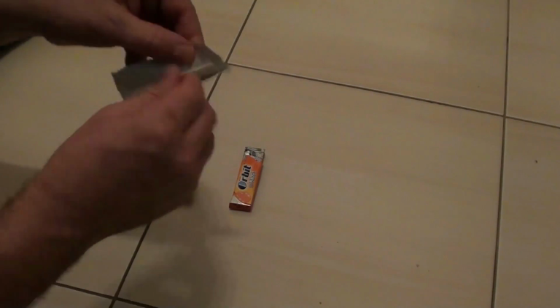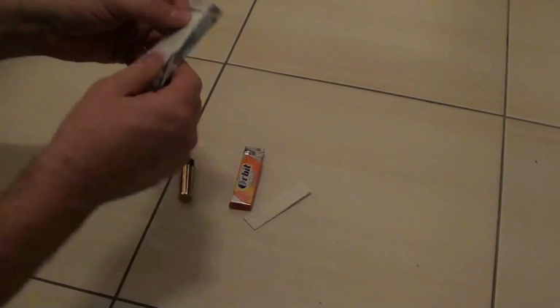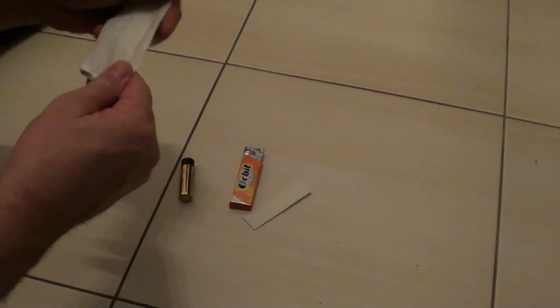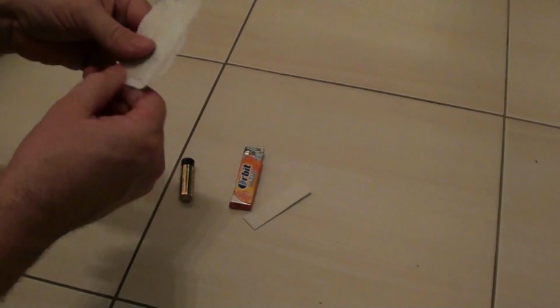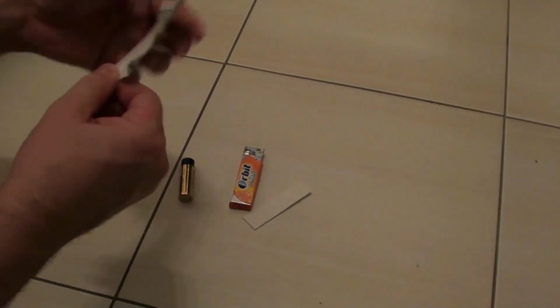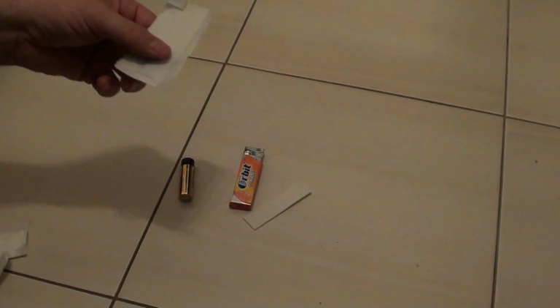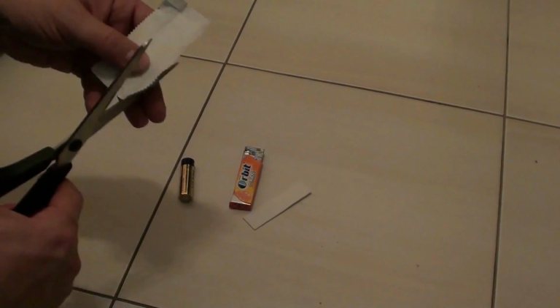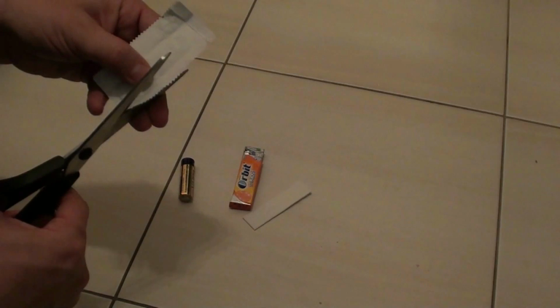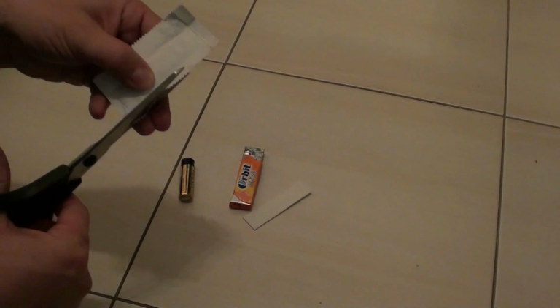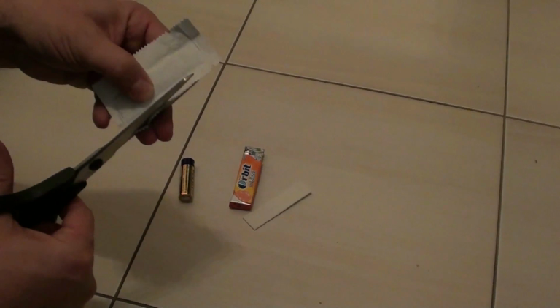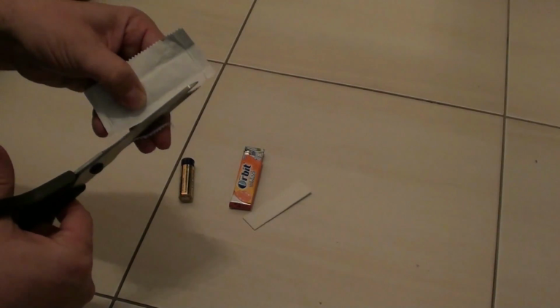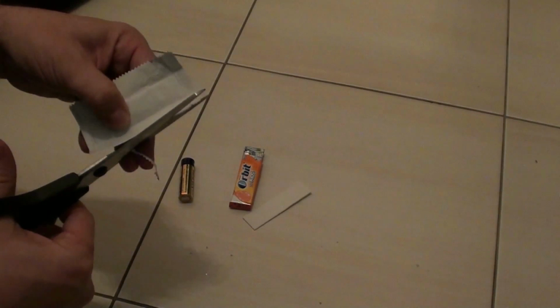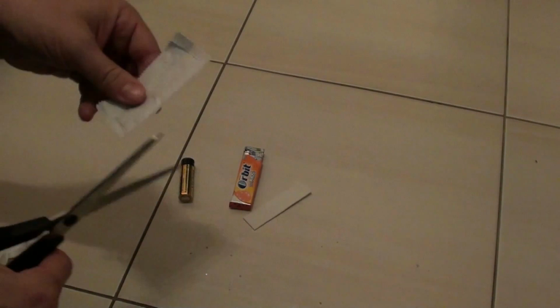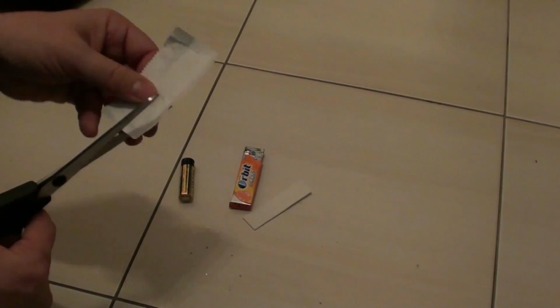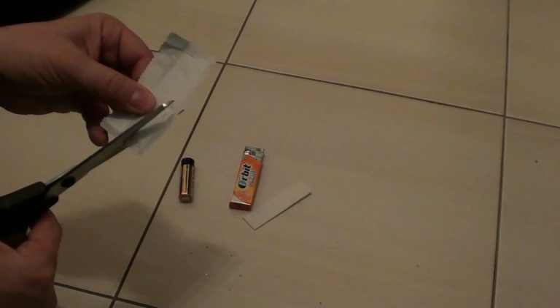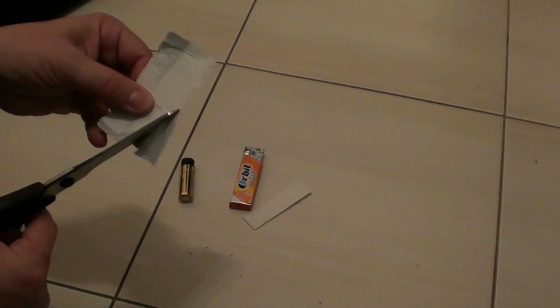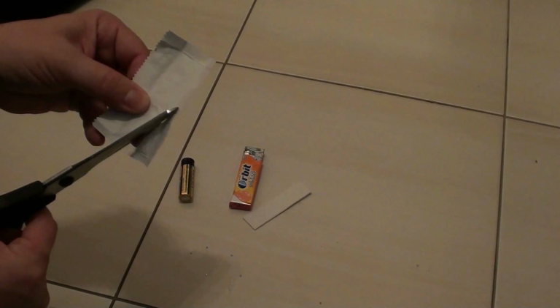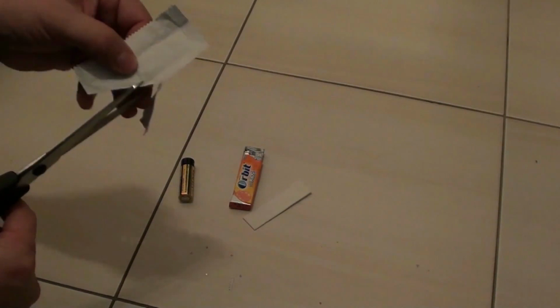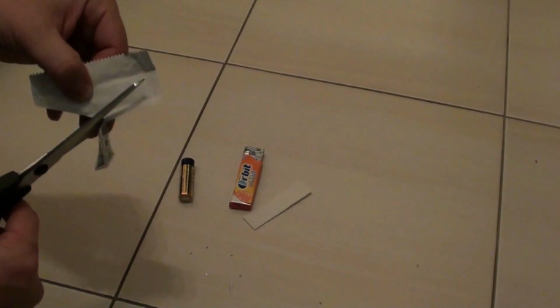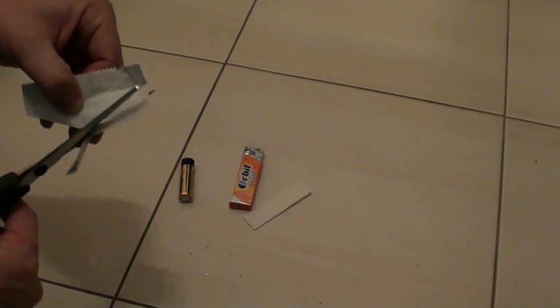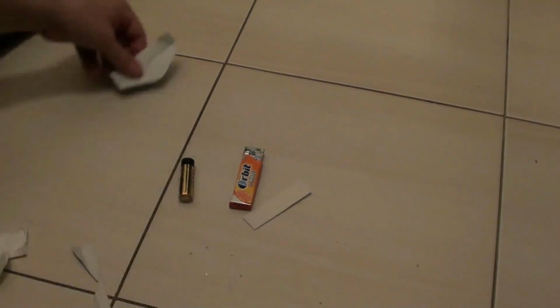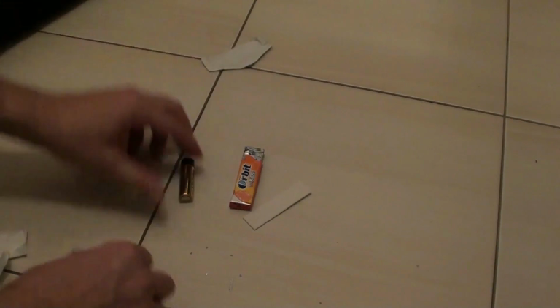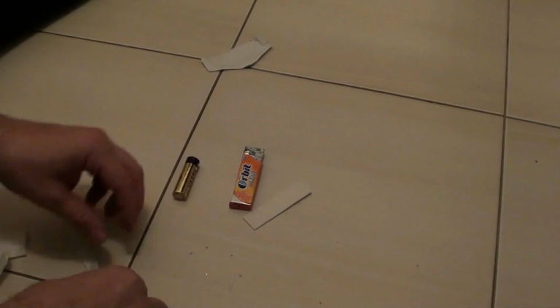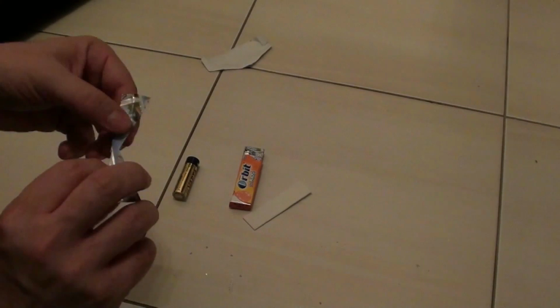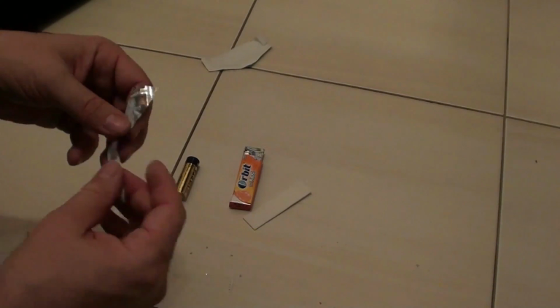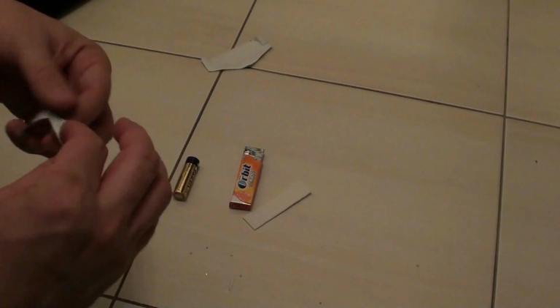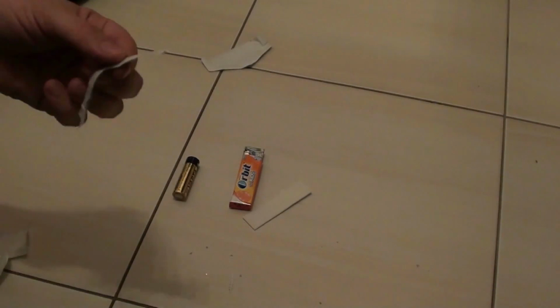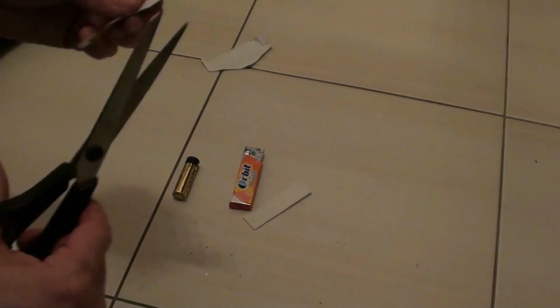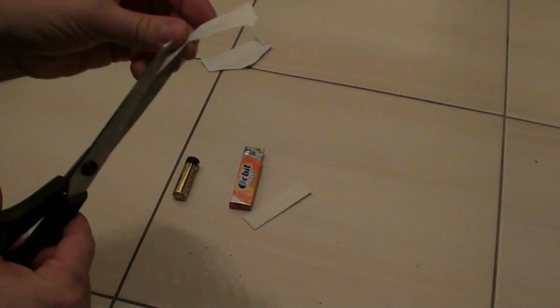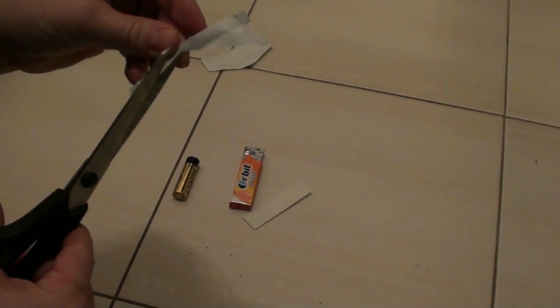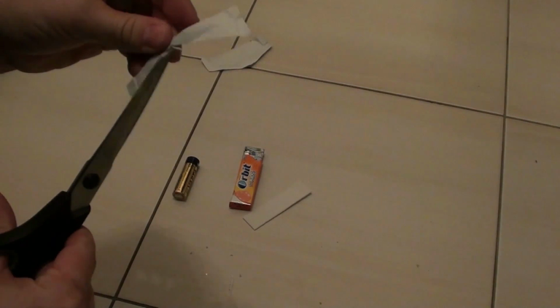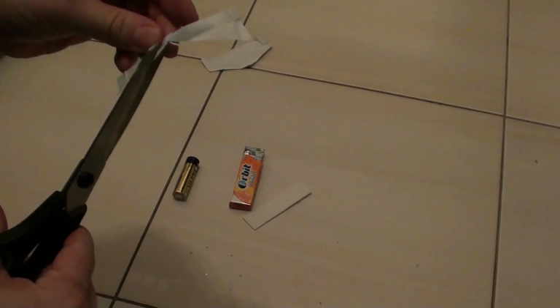Just take the paper out of the chewing gum. I will use scissors for today because of time, but you can use a knife or whatever you have. Make sure that this strip inside is quite narrow.